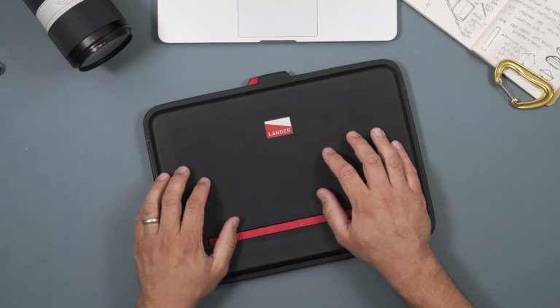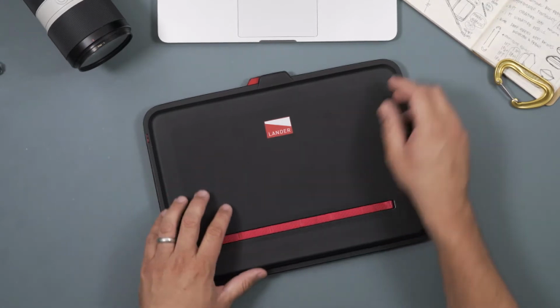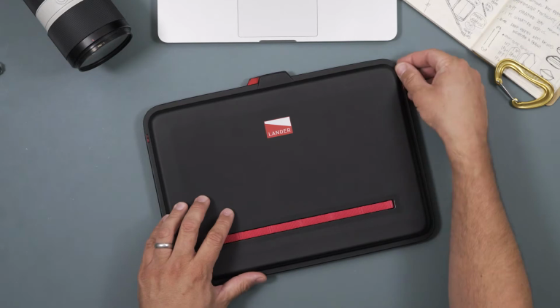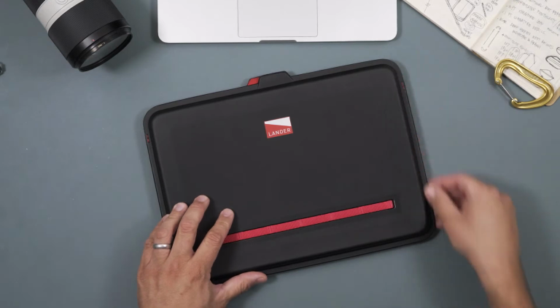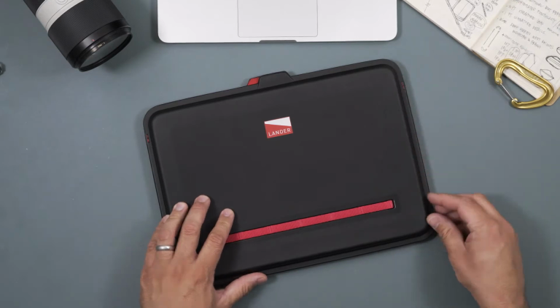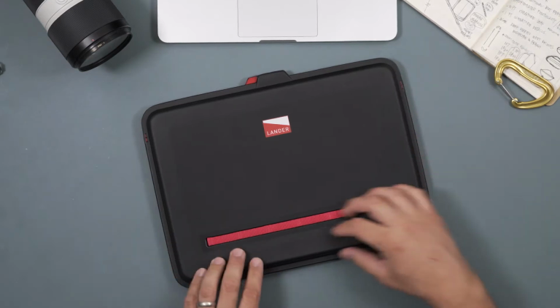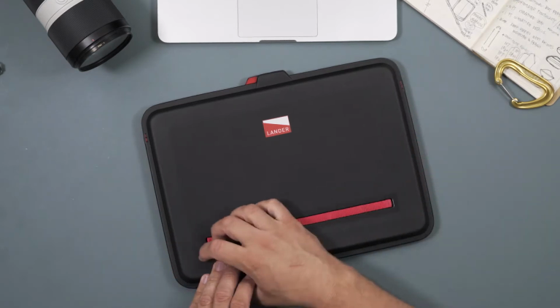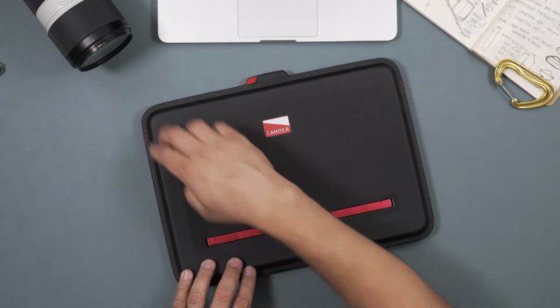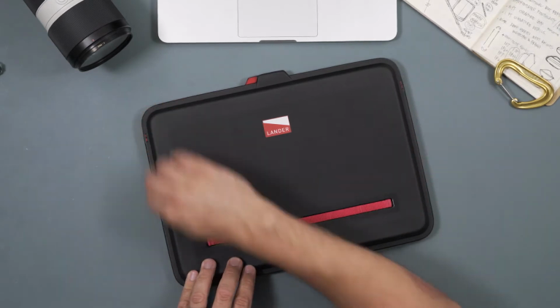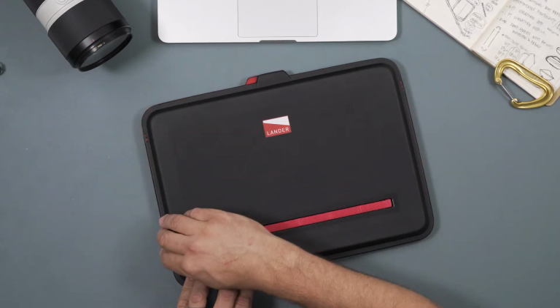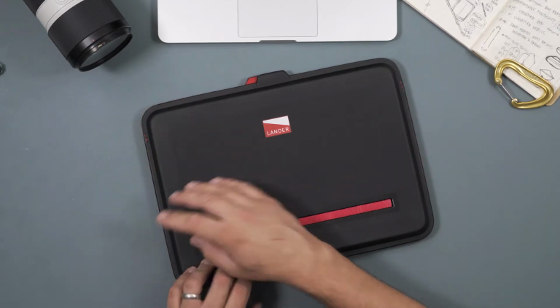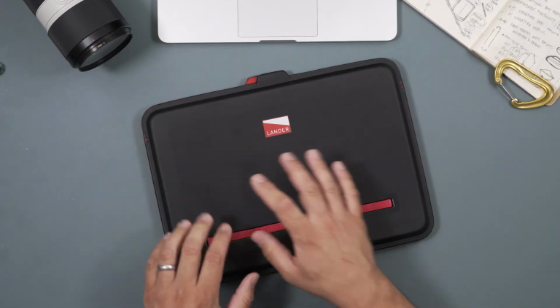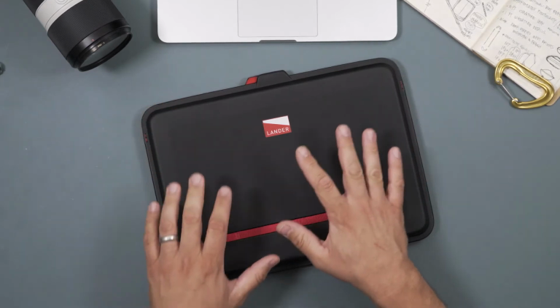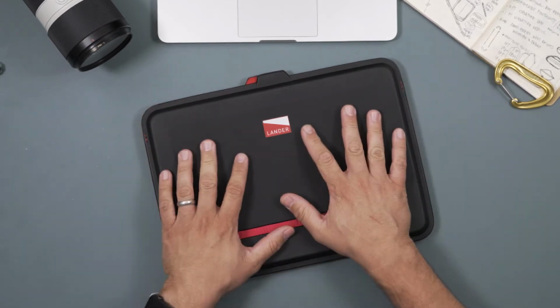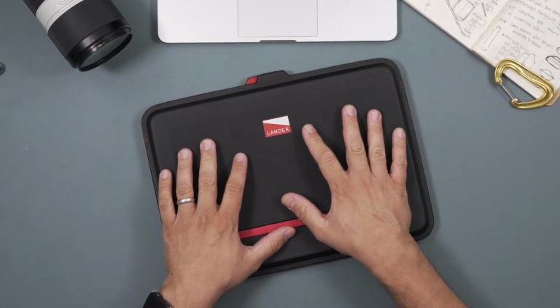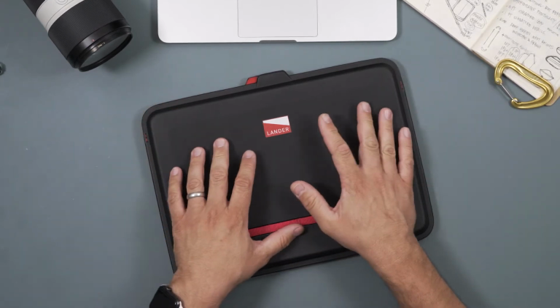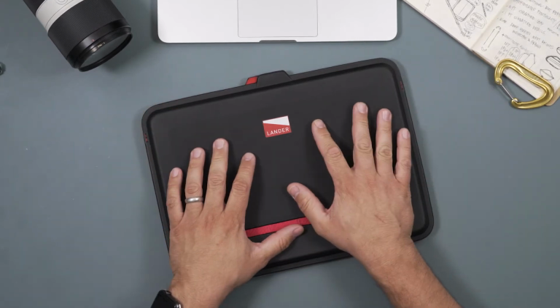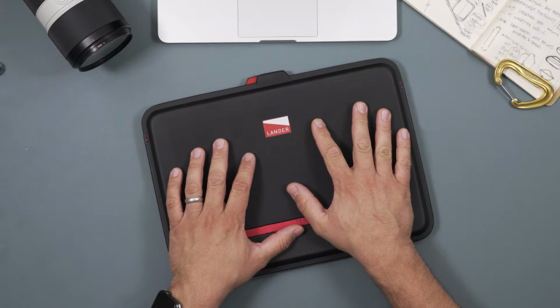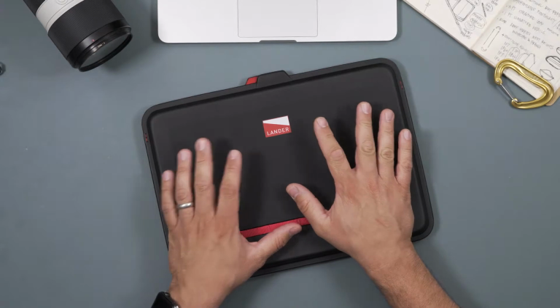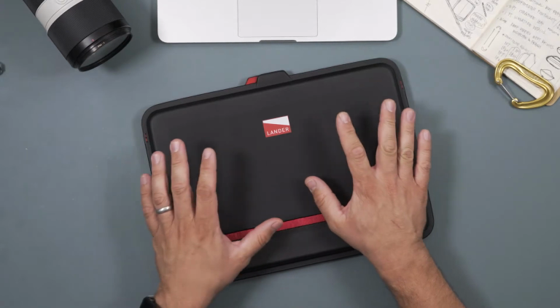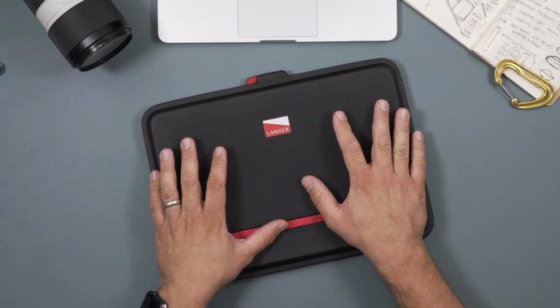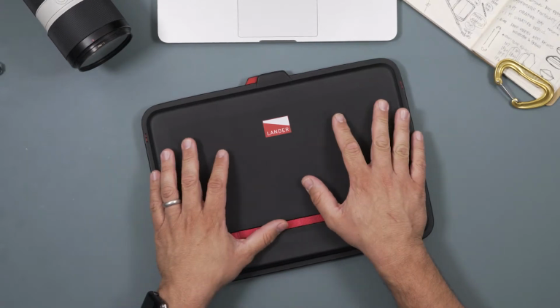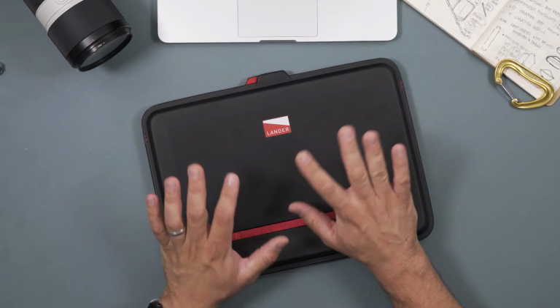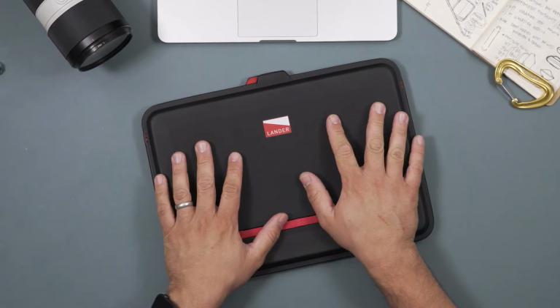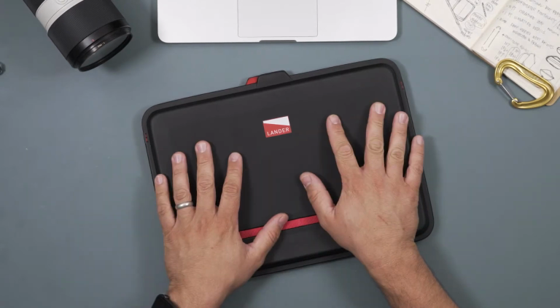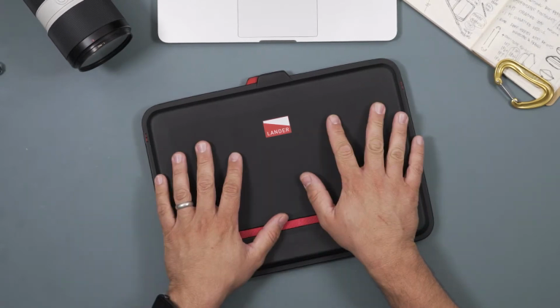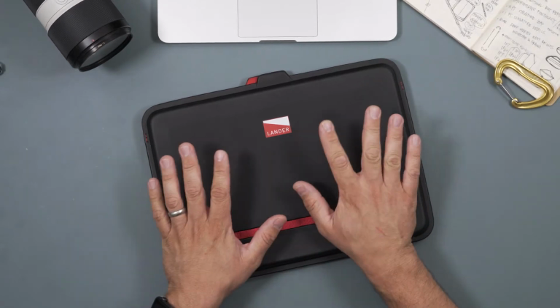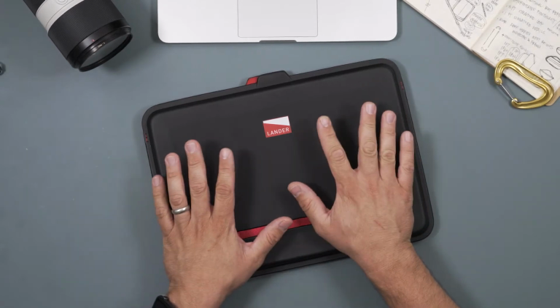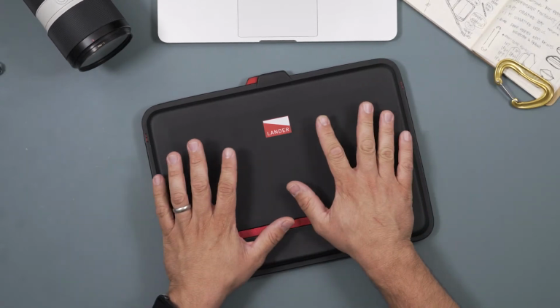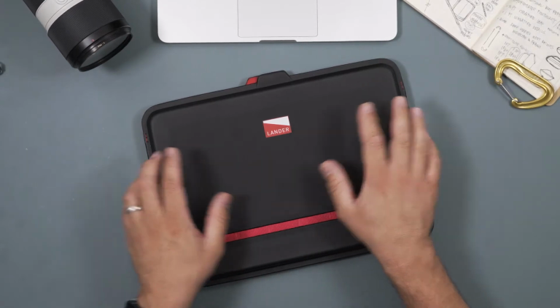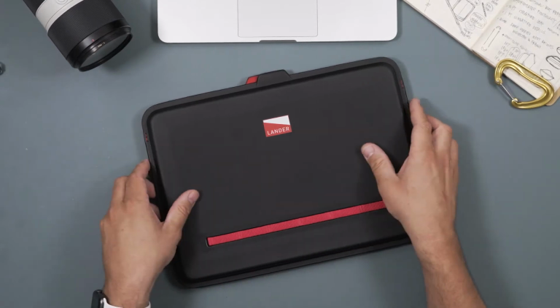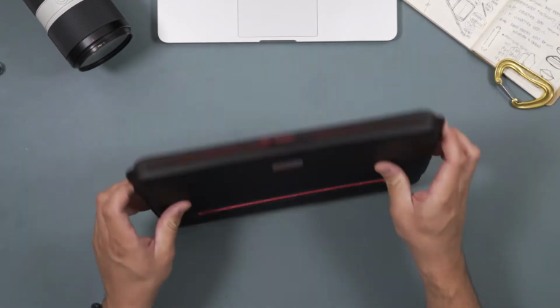First and foremost, it's heat molded on three sides. What that does is it helps protect your laptop or your tablet from the elements. It's a cool little feature — you won't even notice it, but you're really going to appreciate it.